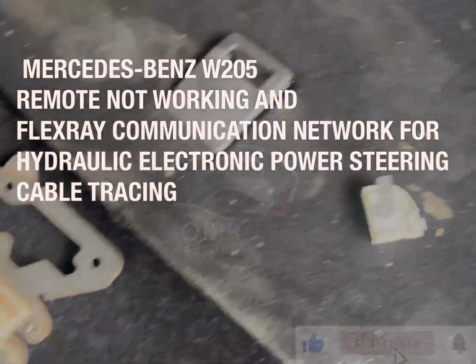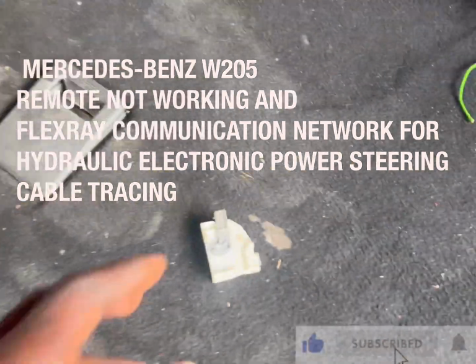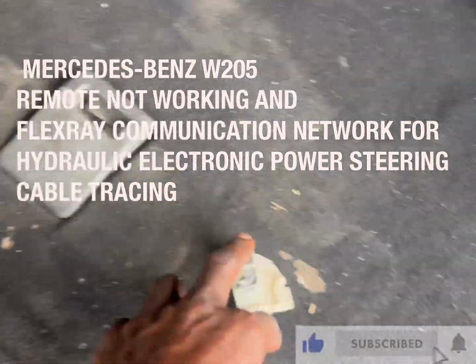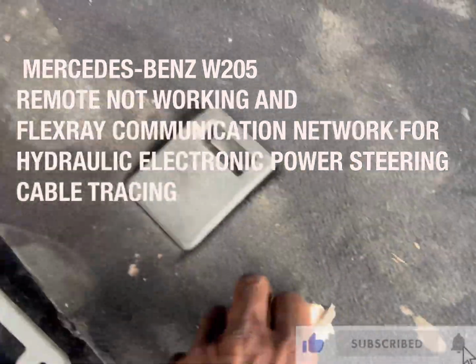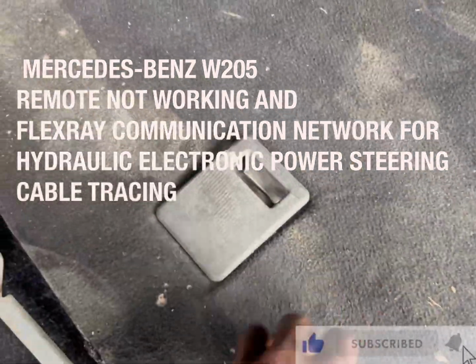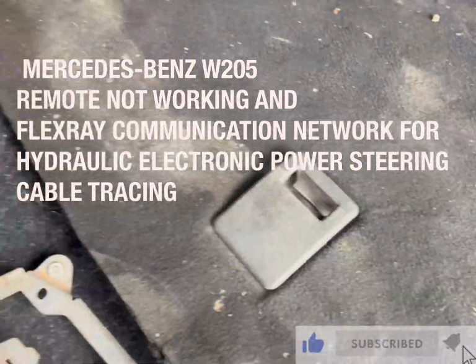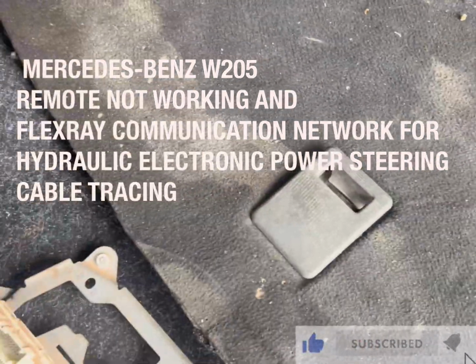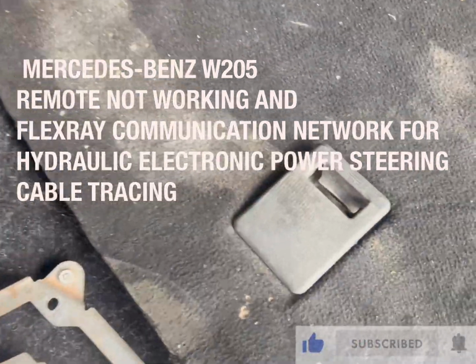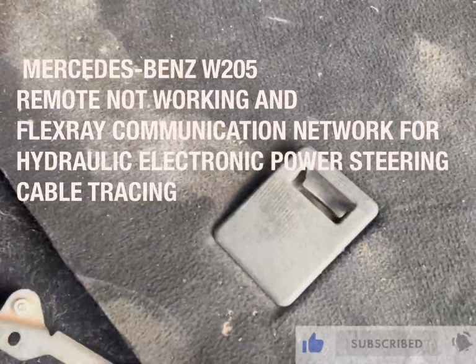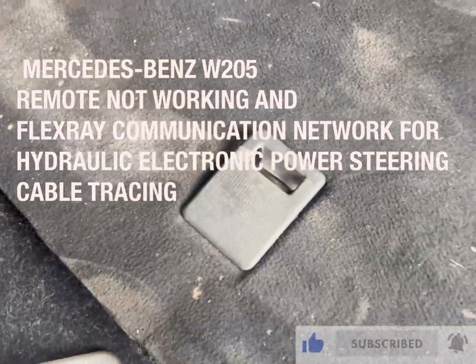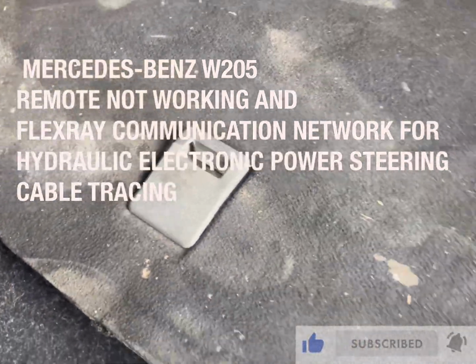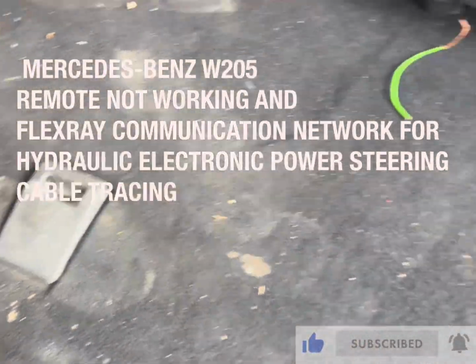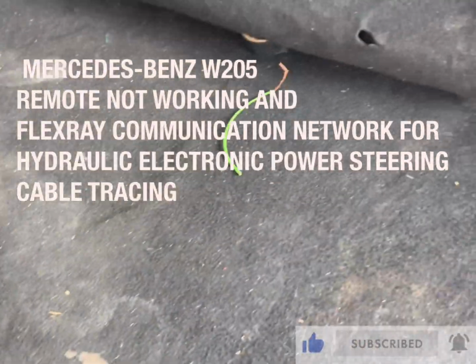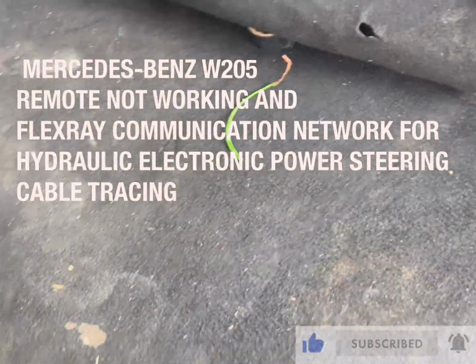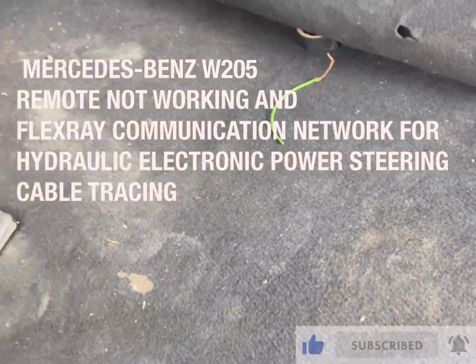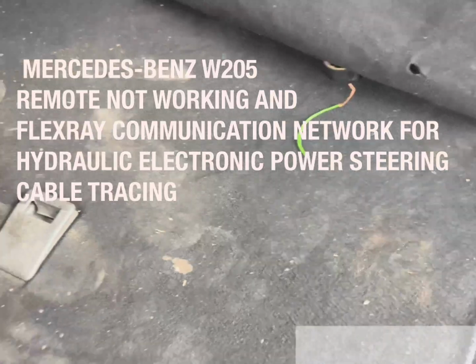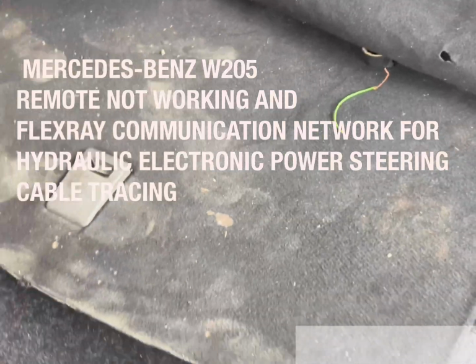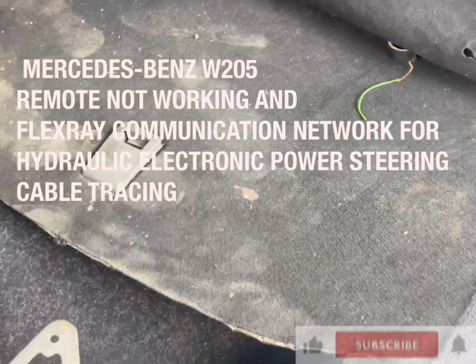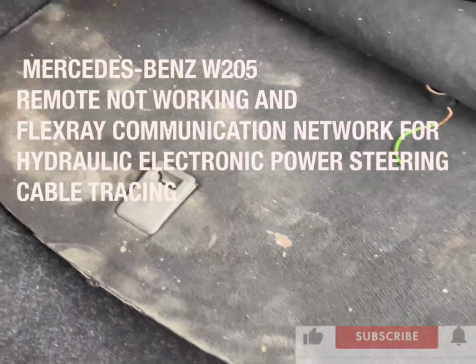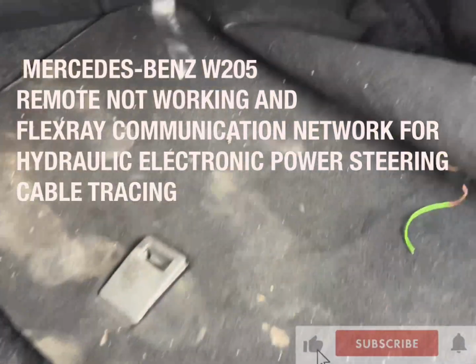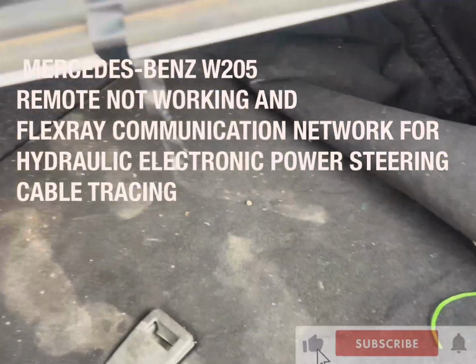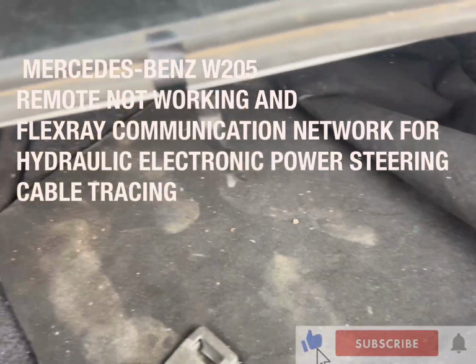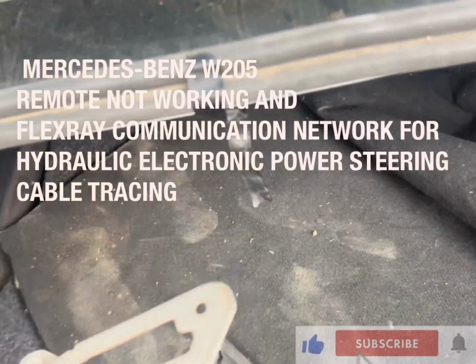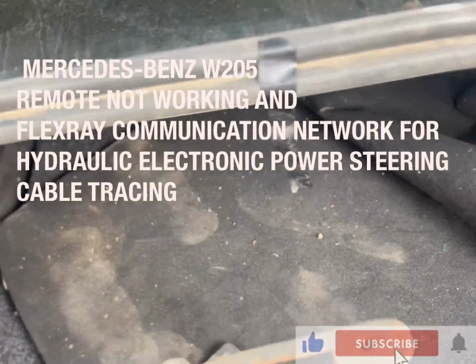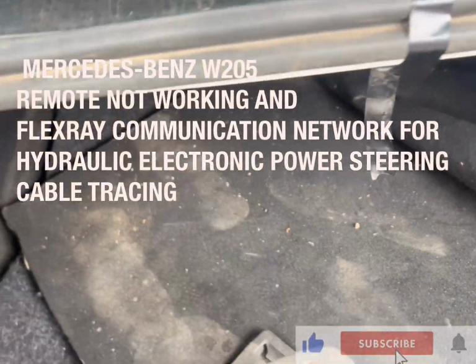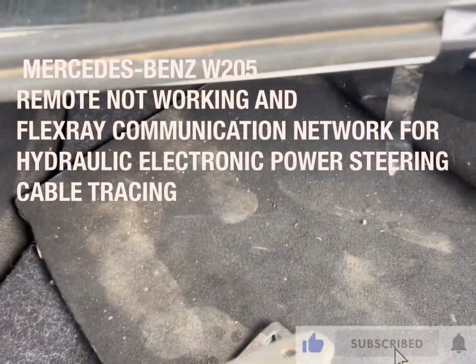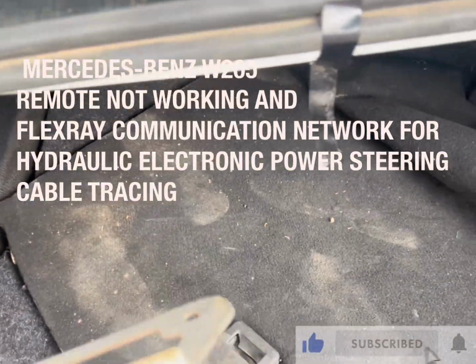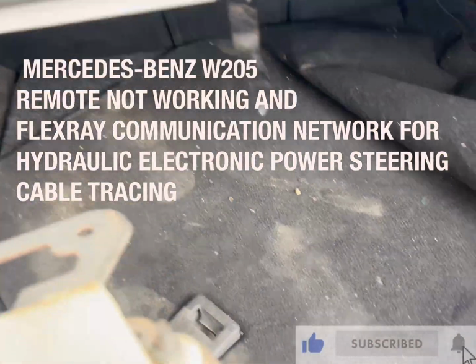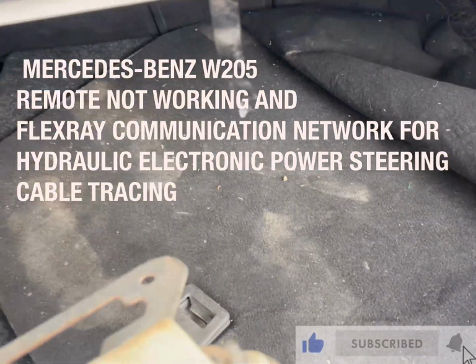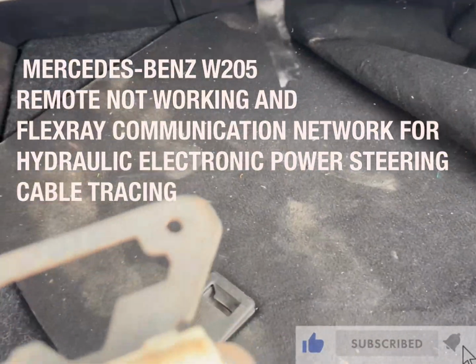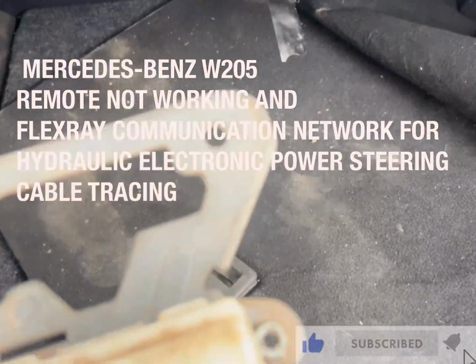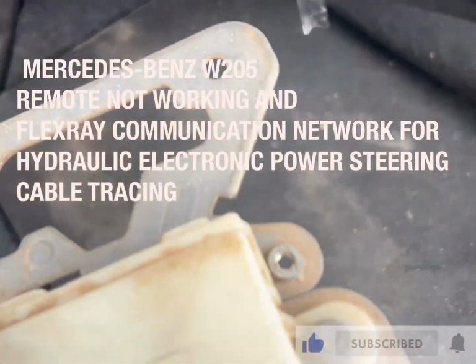Hello, good day, welcome to Abitech Metatronic. Today I am working on the Mercedes-Benz W205 2017.